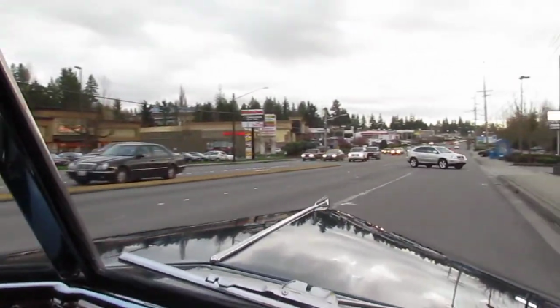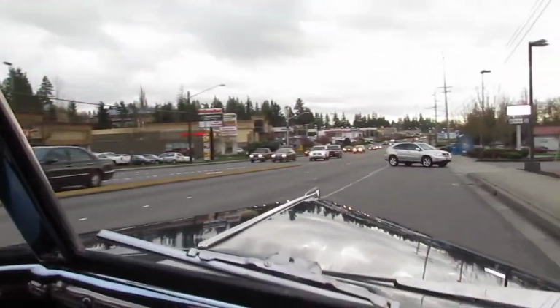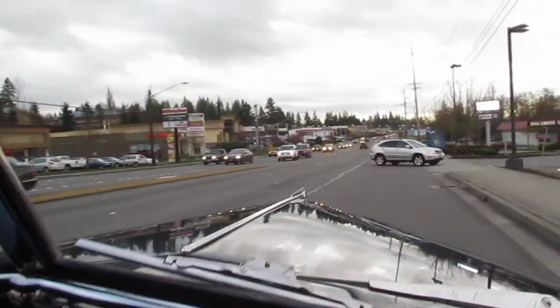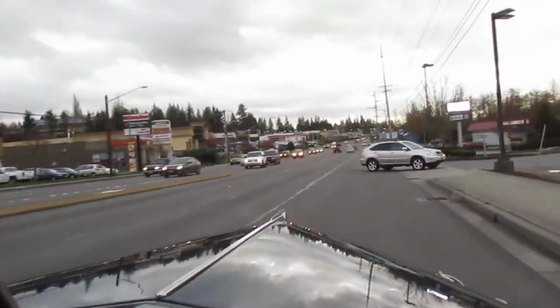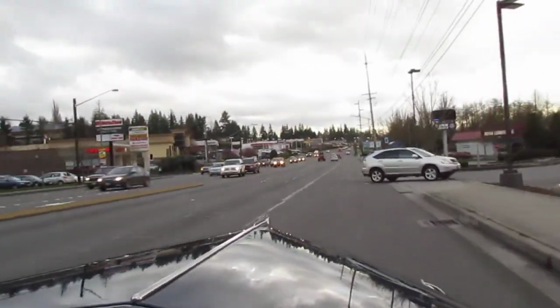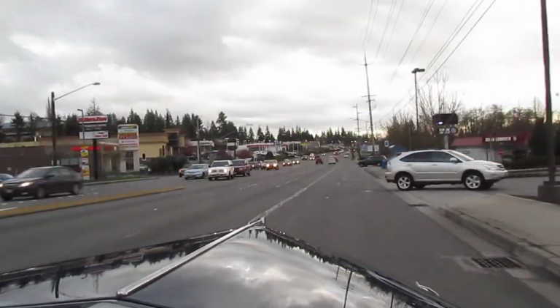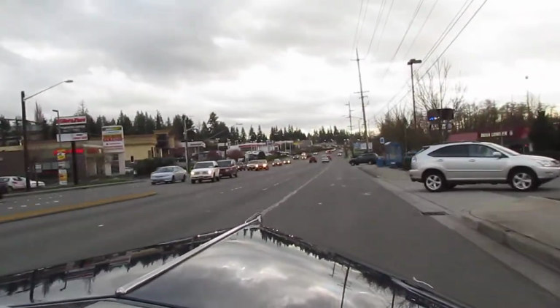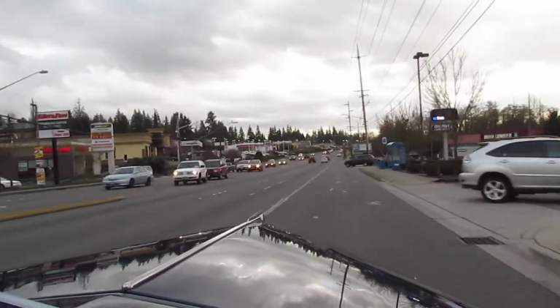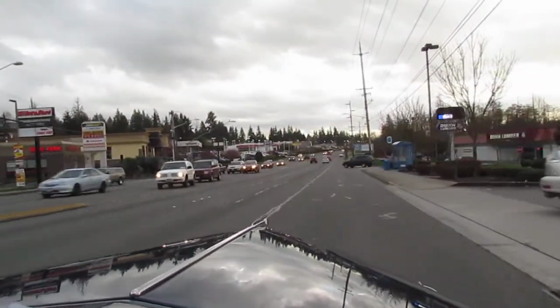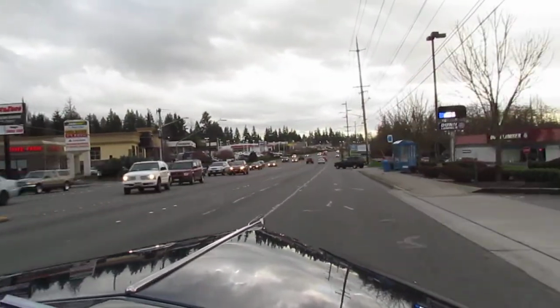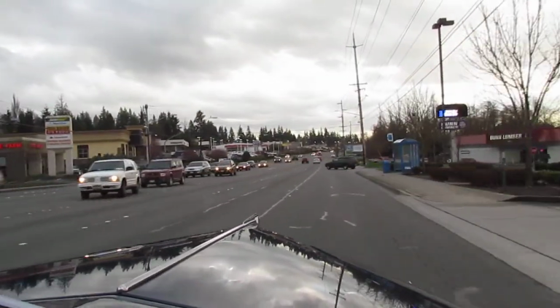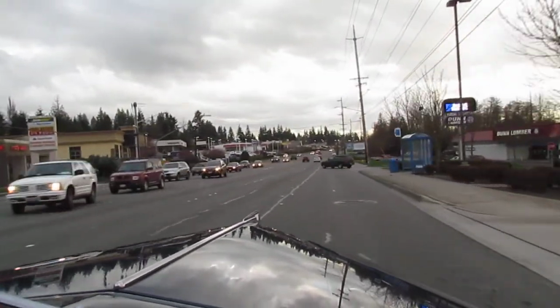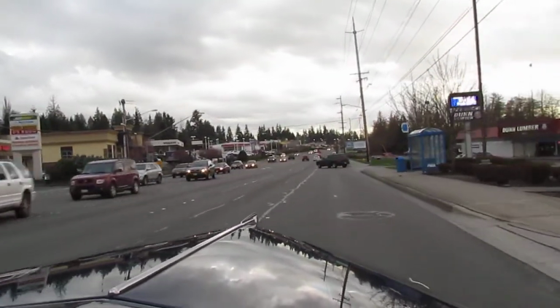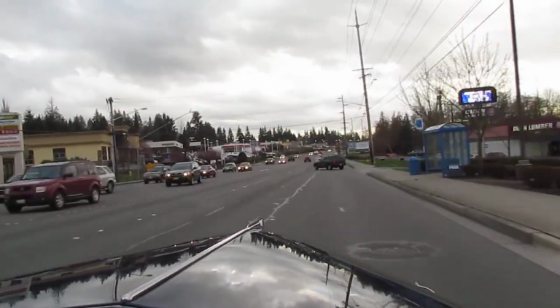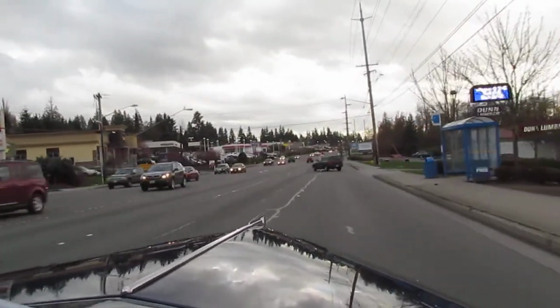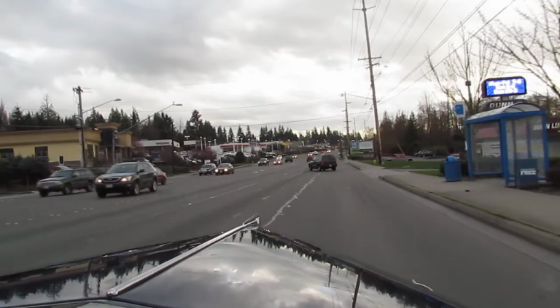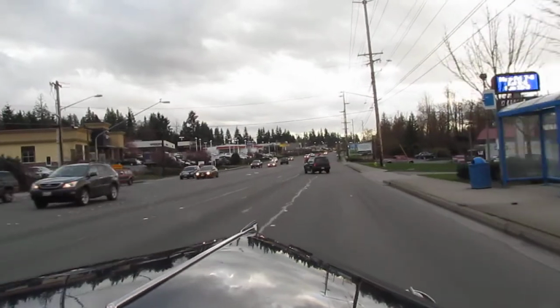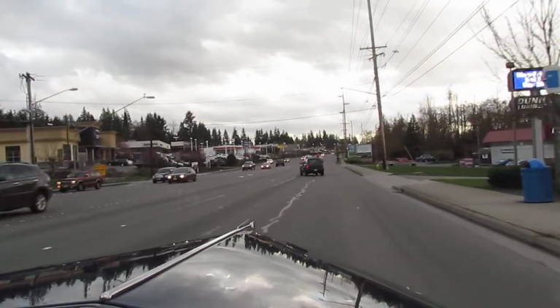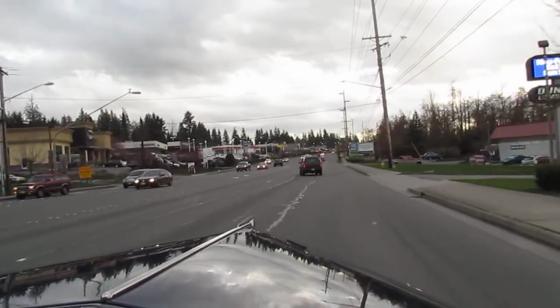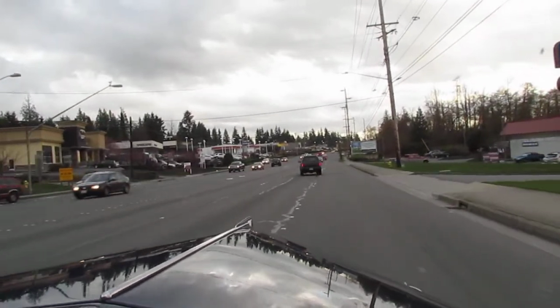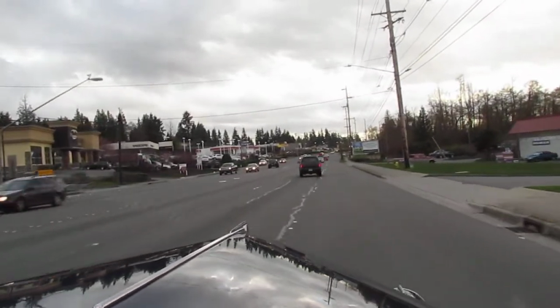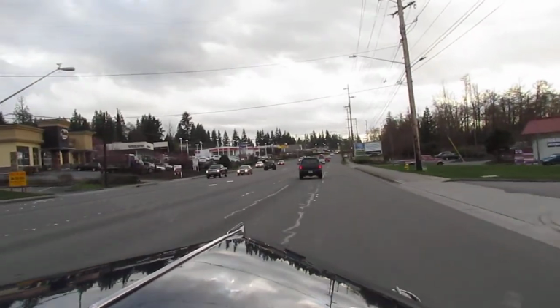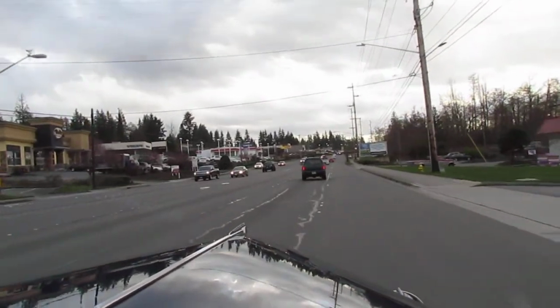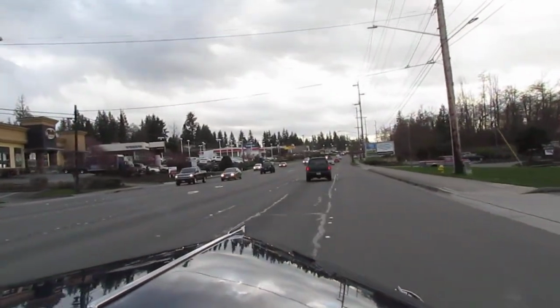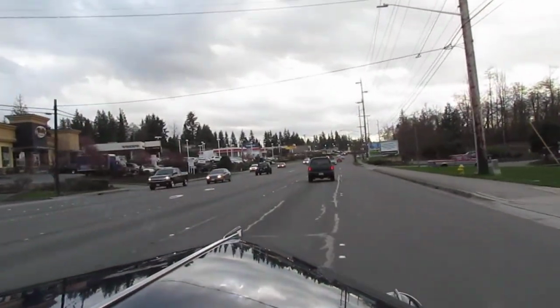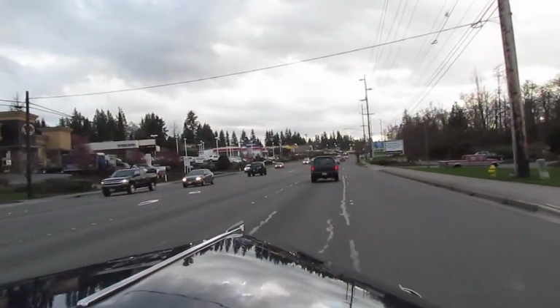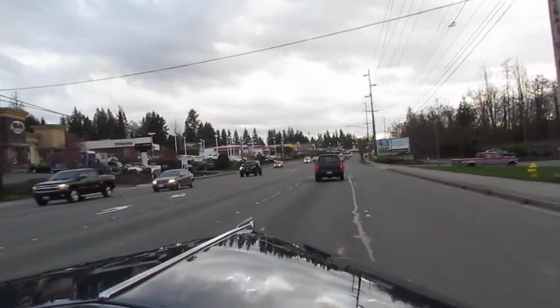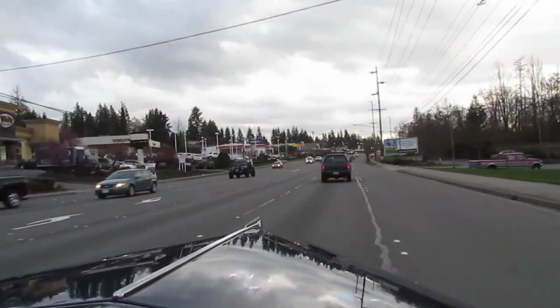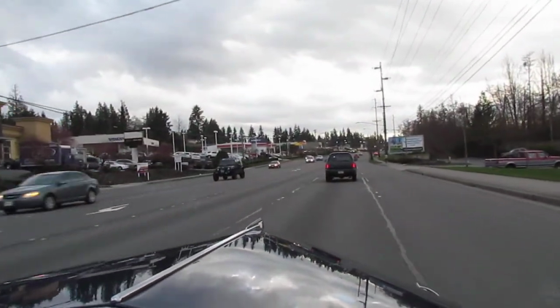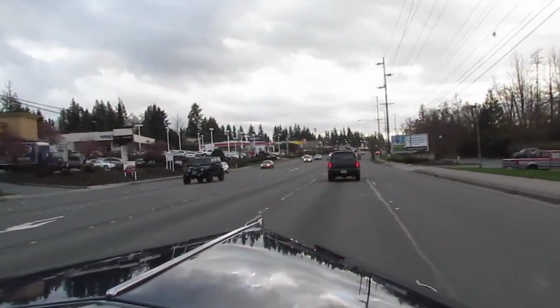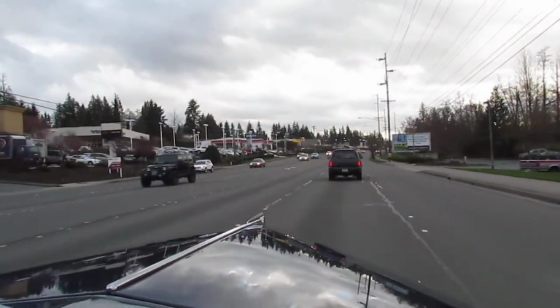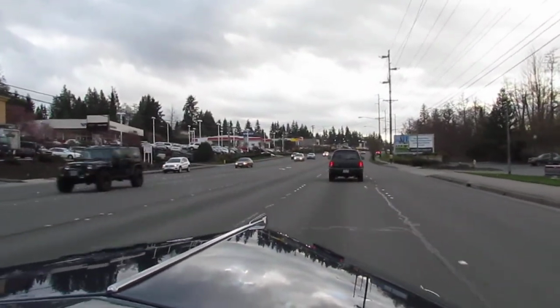Hi, this is Paul at Compact Car Corner, taking you for a ride in a 1940 Chev Coupe with Suicide Doors.